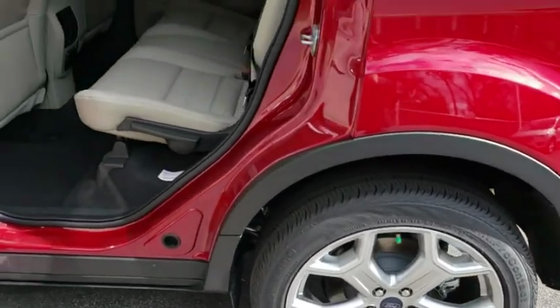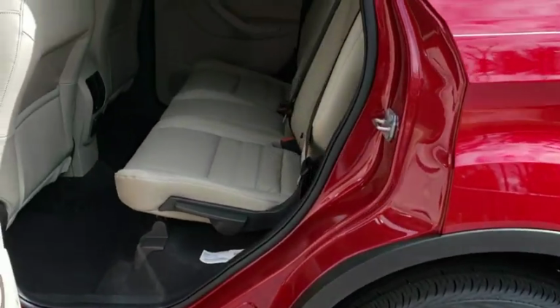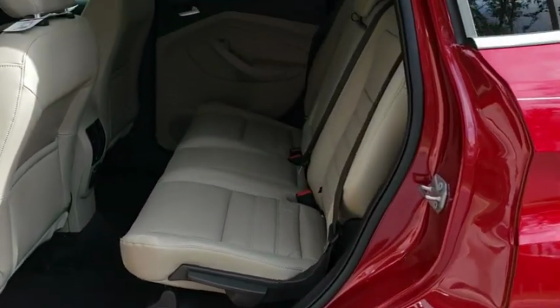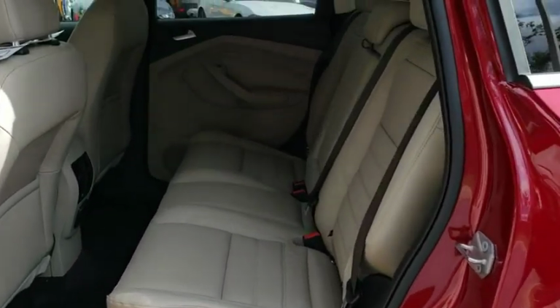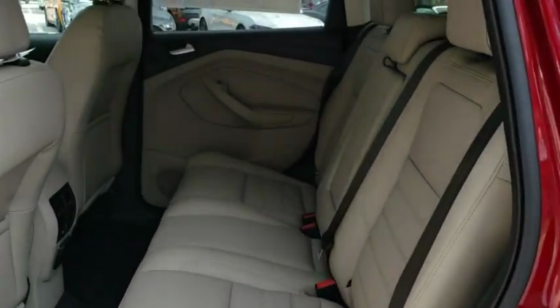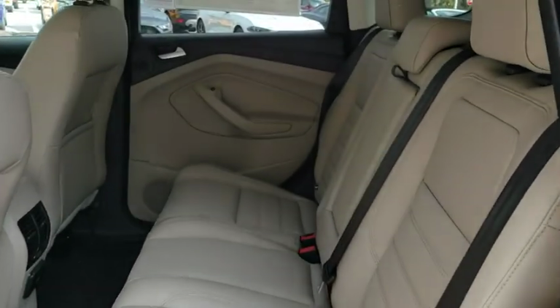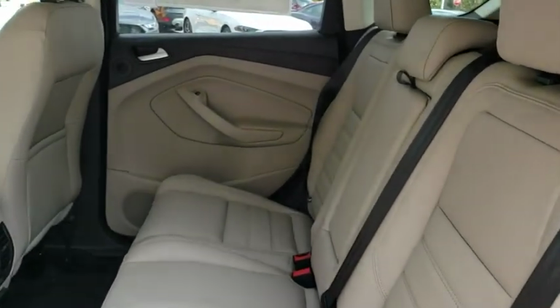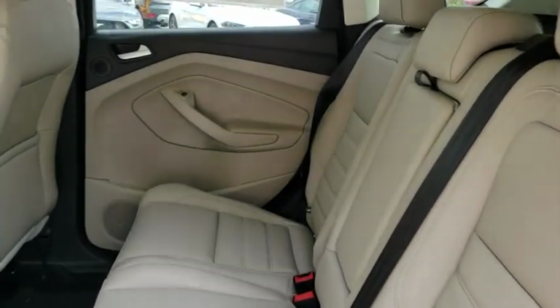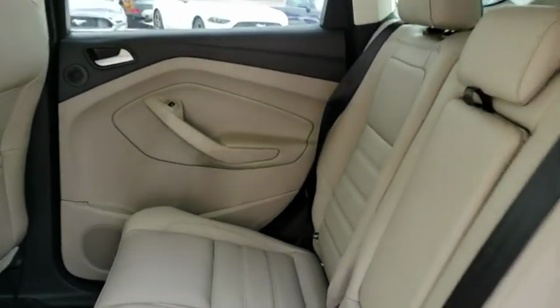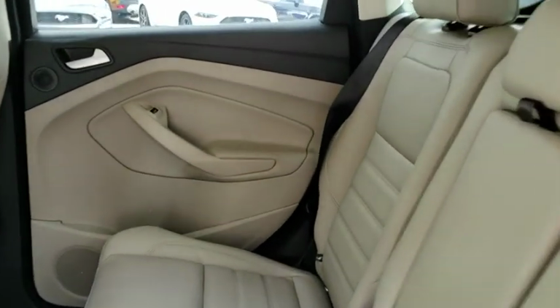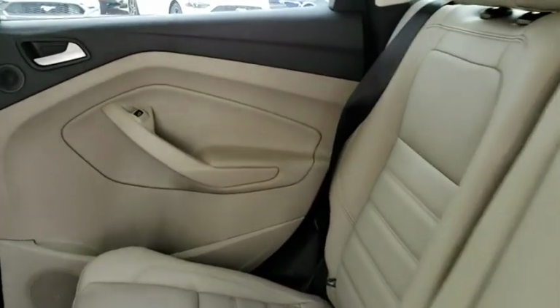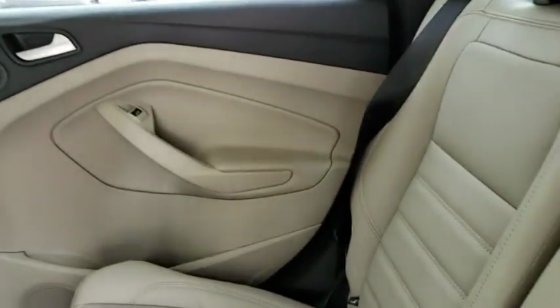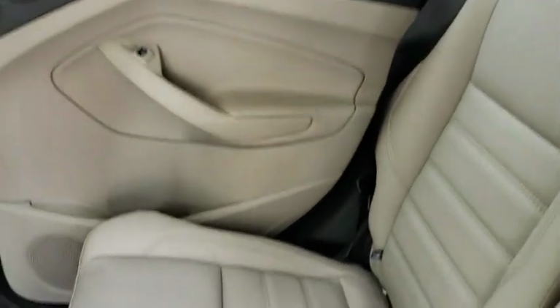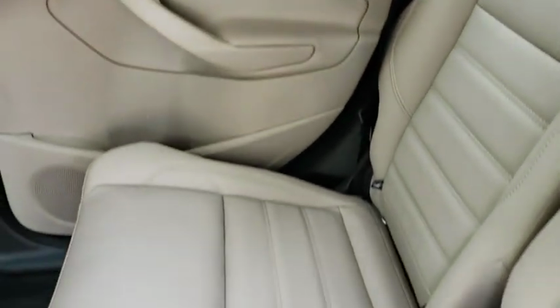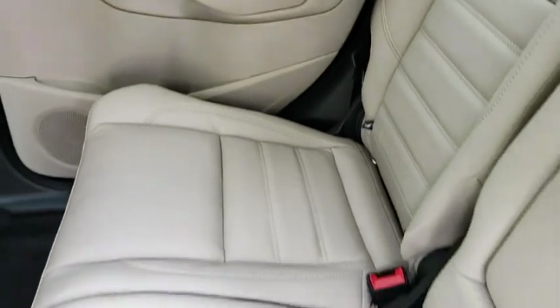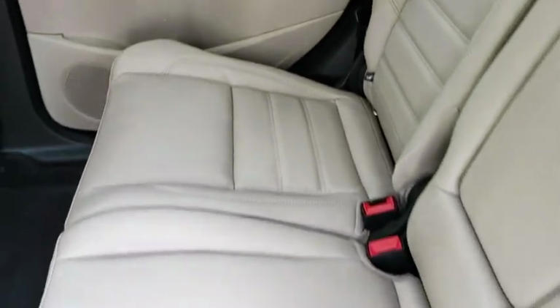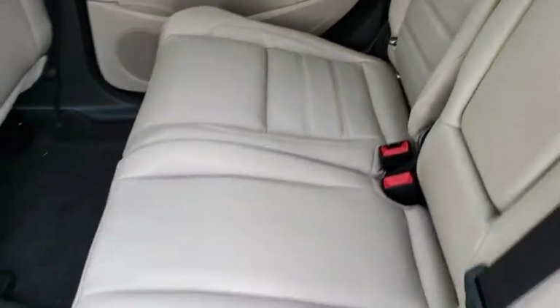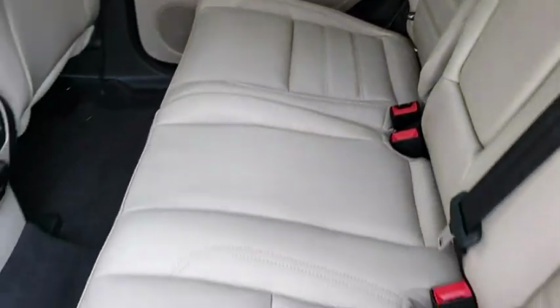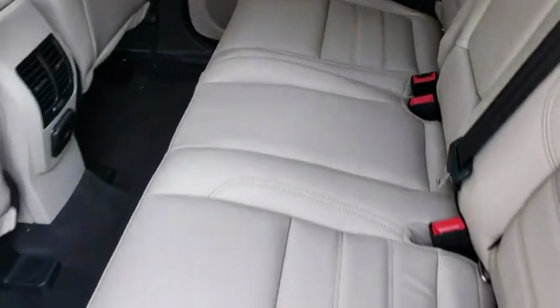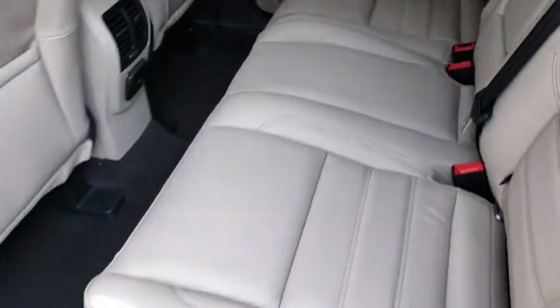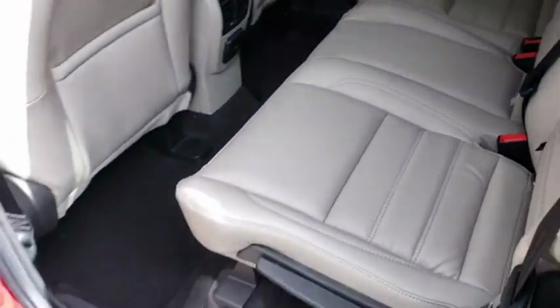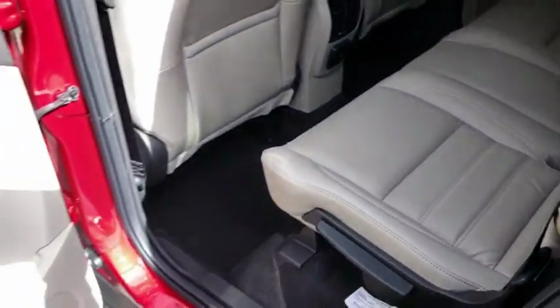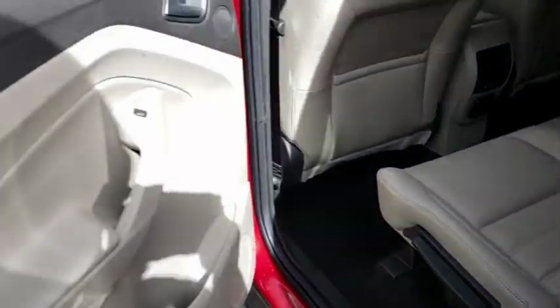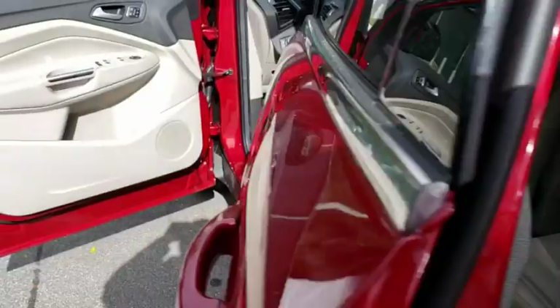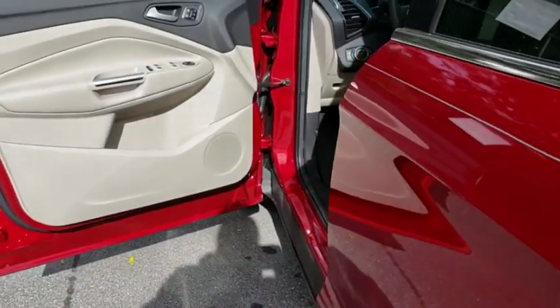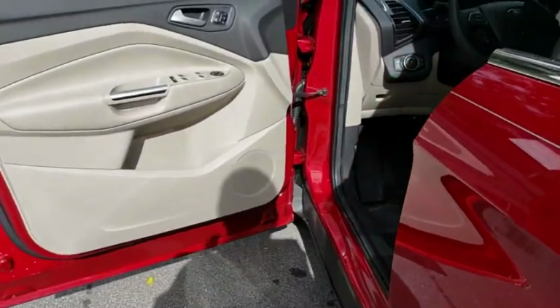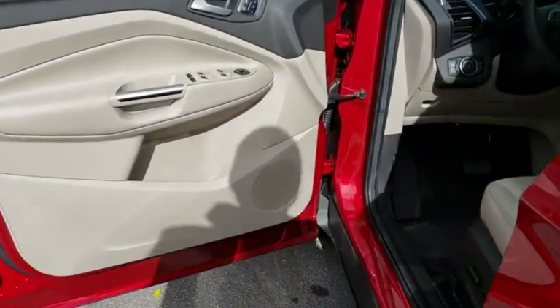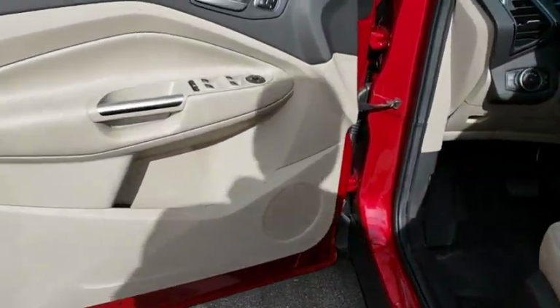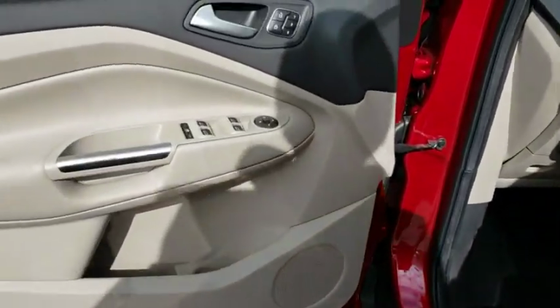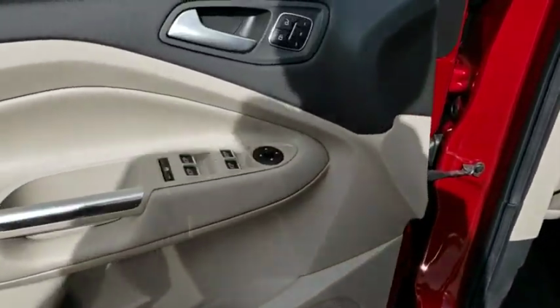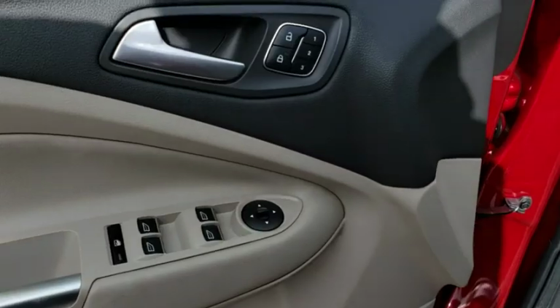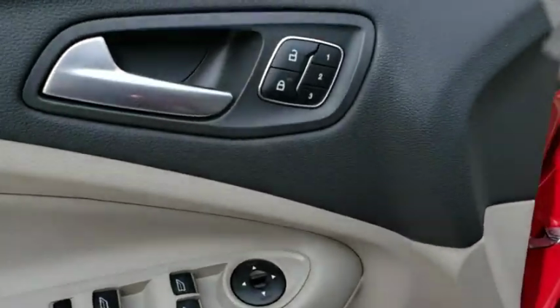Bluetooth, leather wrapped steering wheel, power steering, adjustable steering wheel, auto dimming rear view mirror, cruise control, floor mats, aluminum wheels, keyless start.